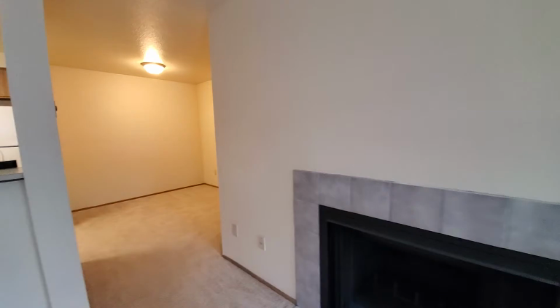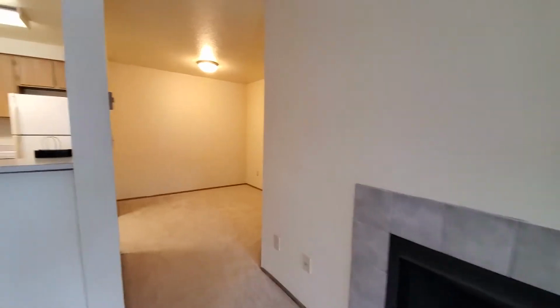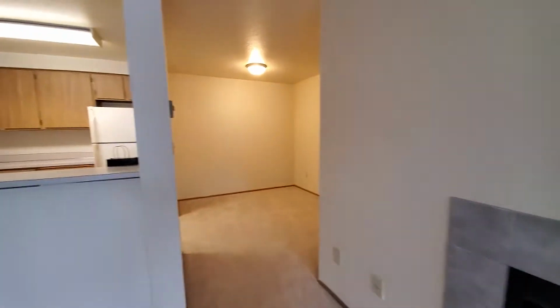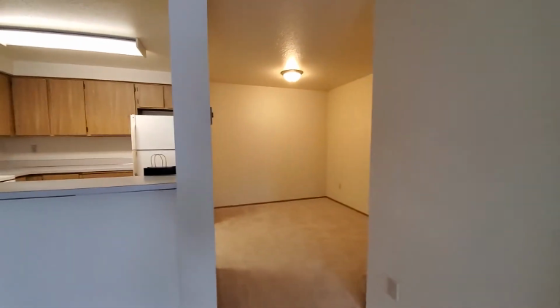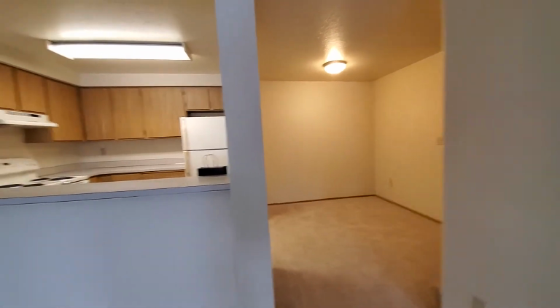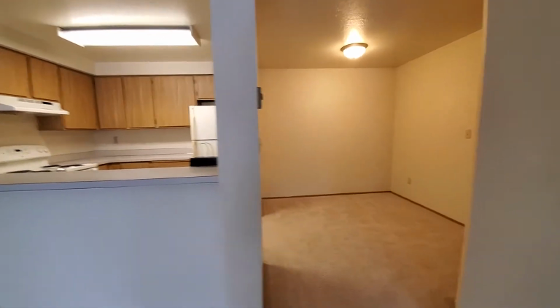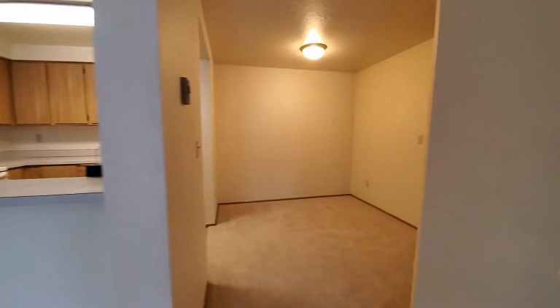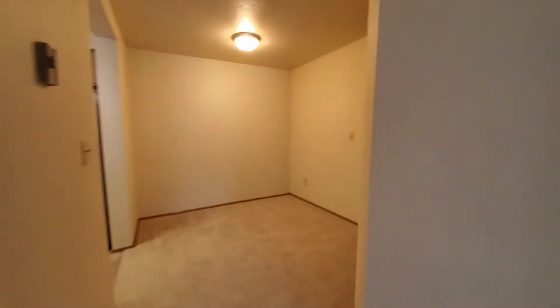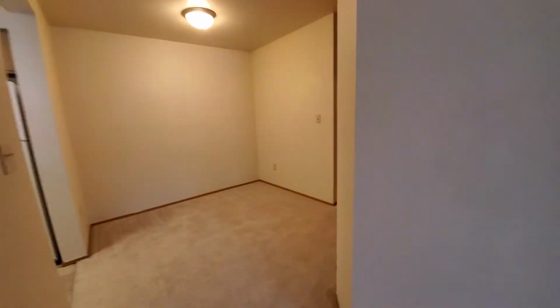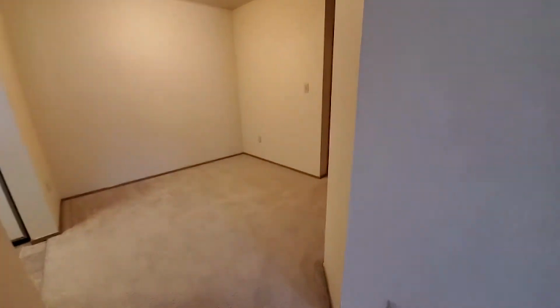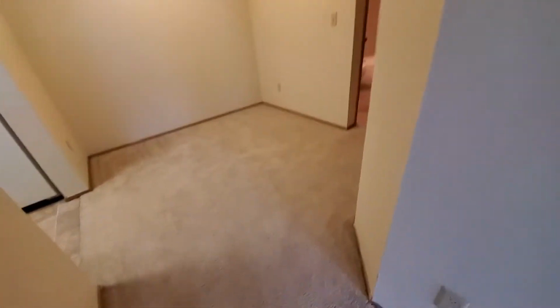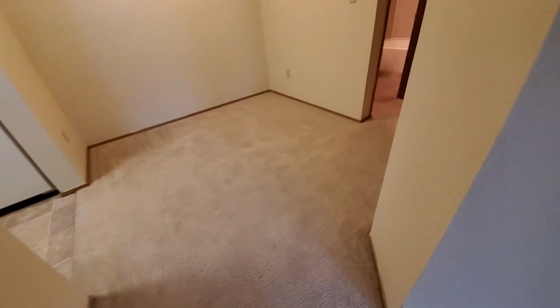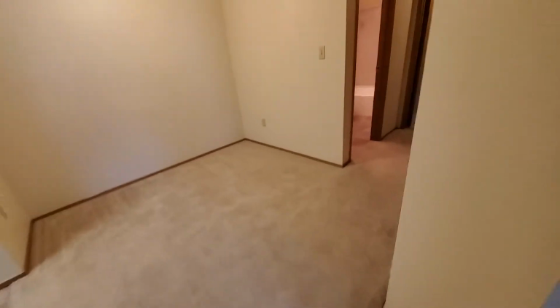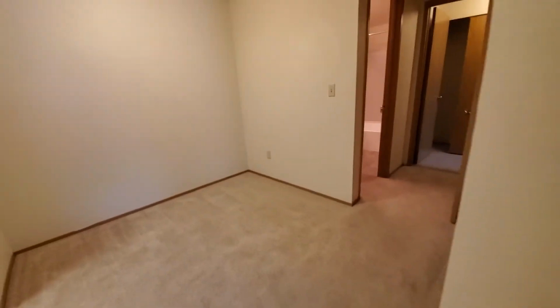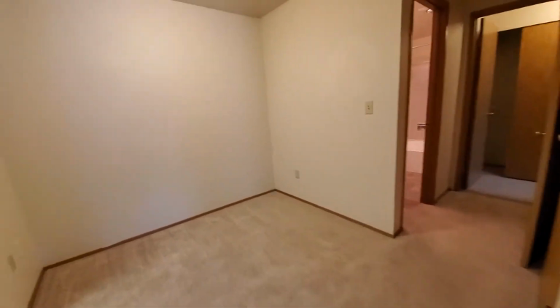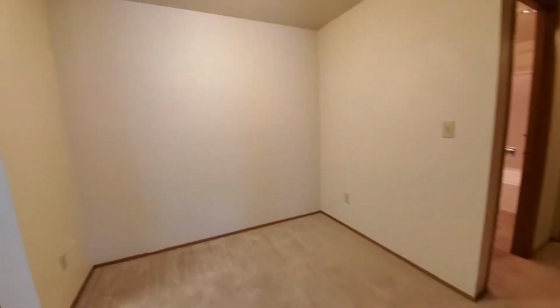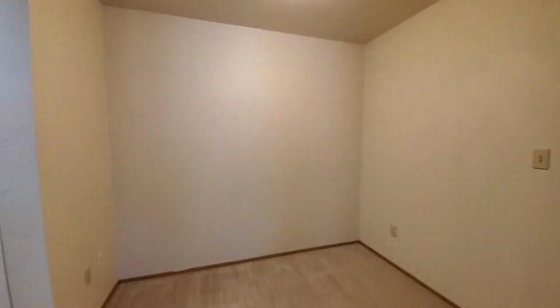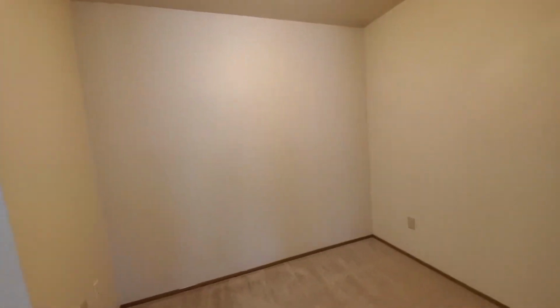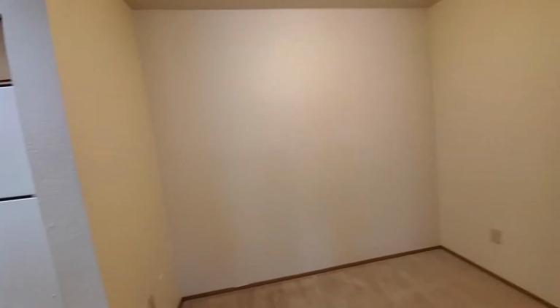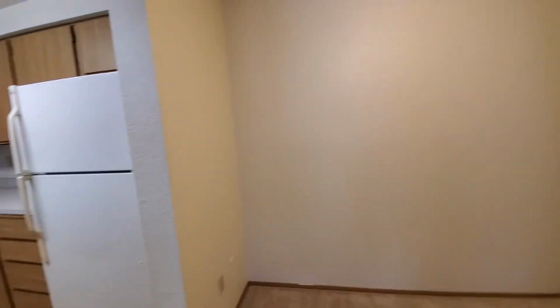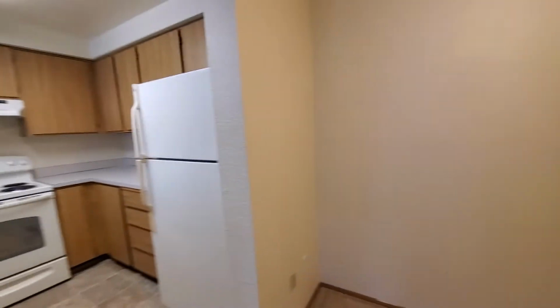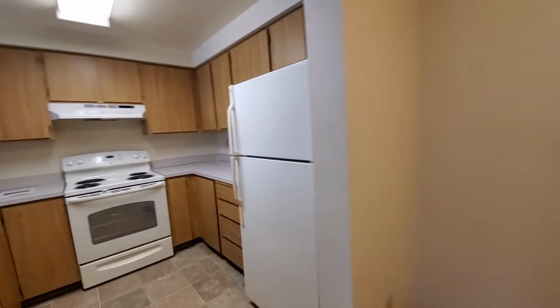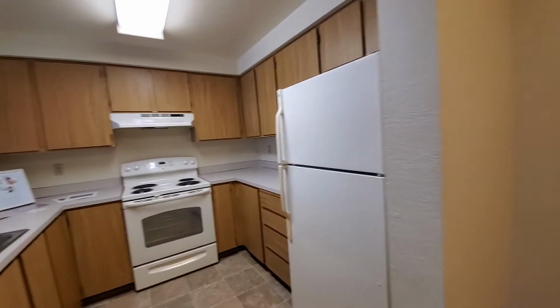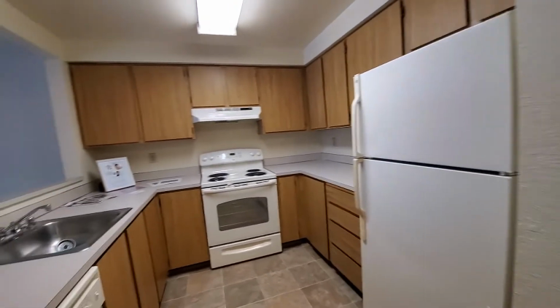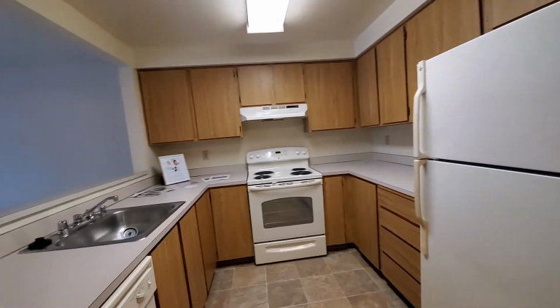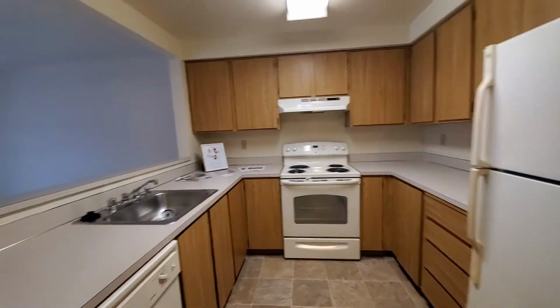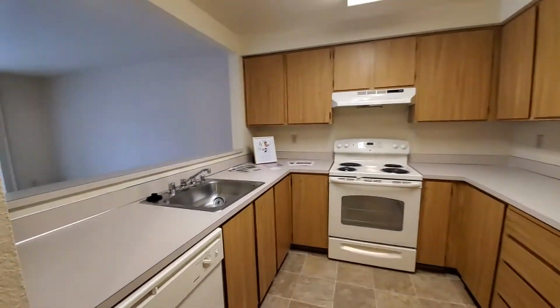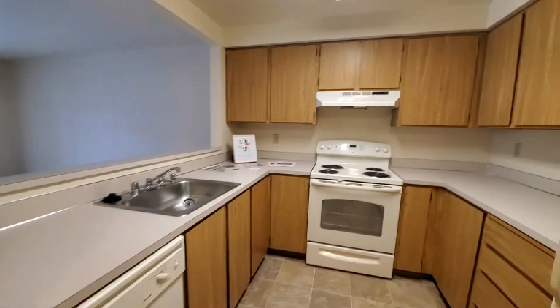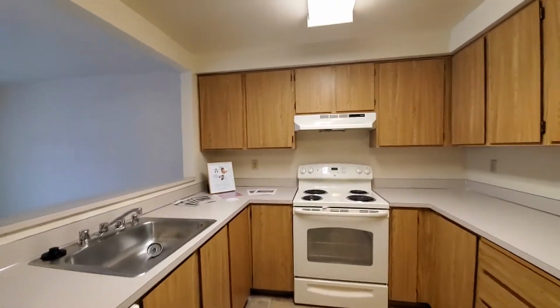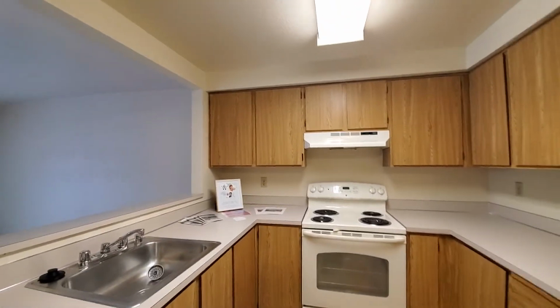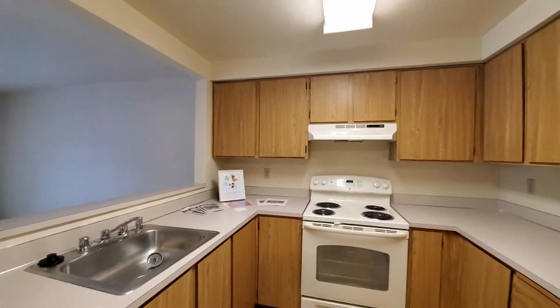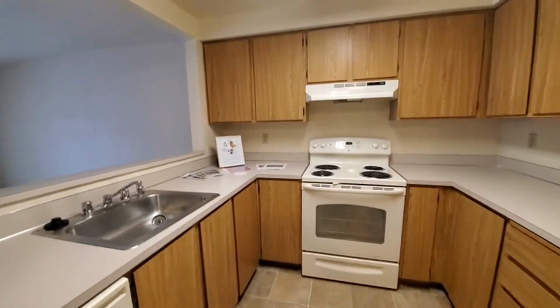Keep going beside the kitchen here, dining area. Kitchen — lots of cabinets, counter space.